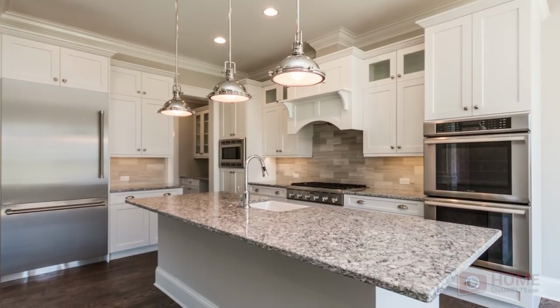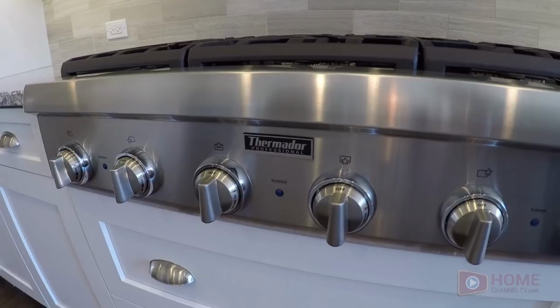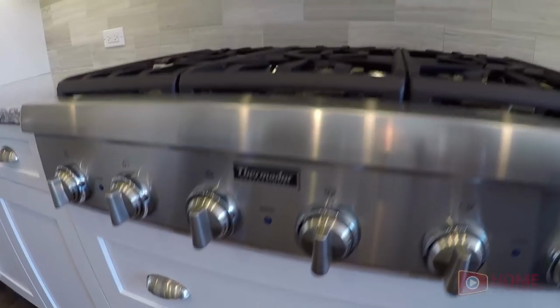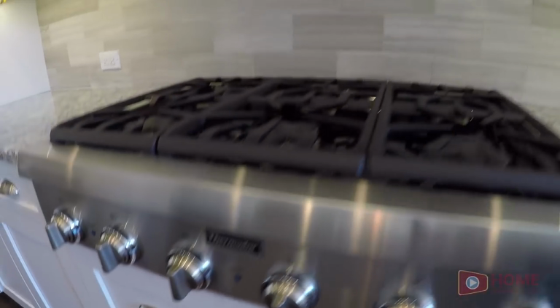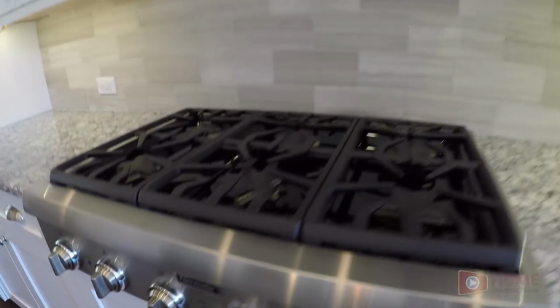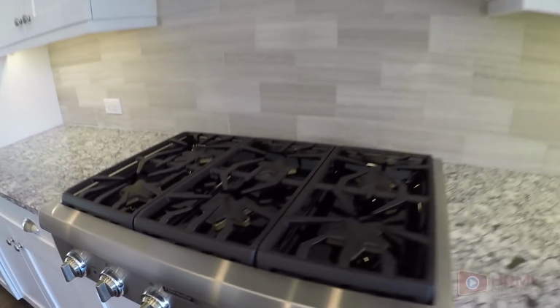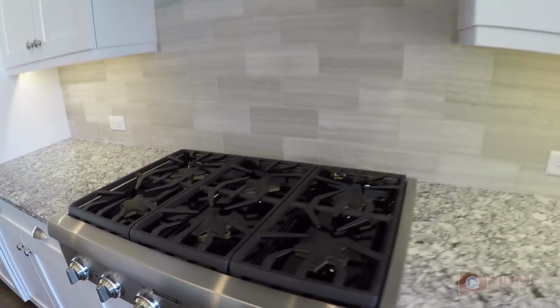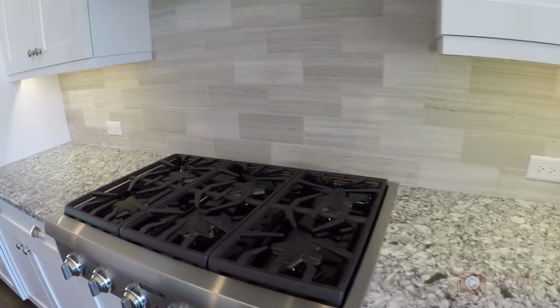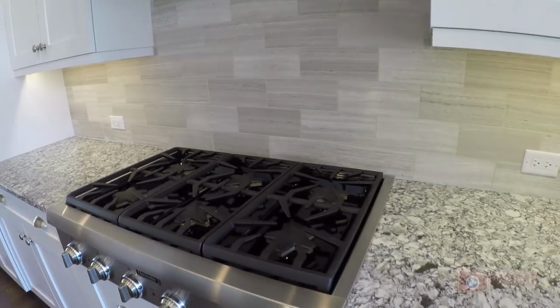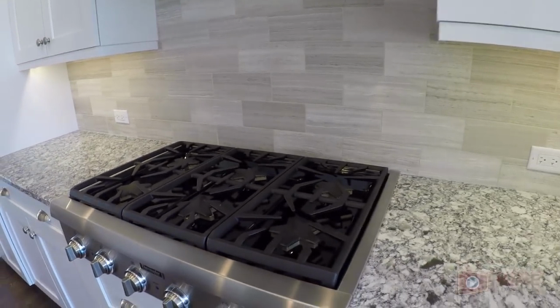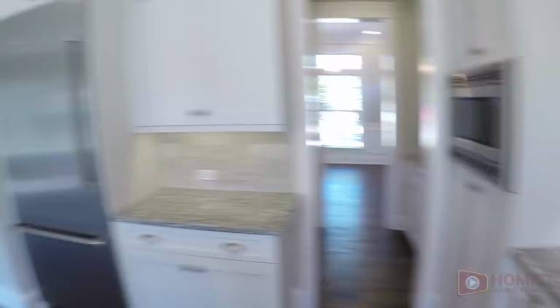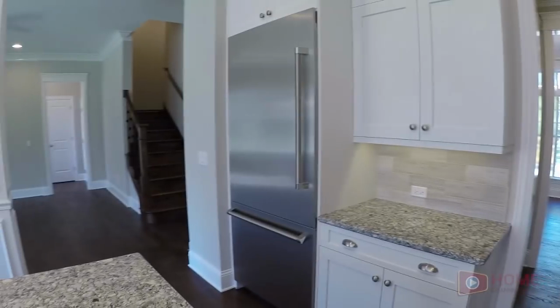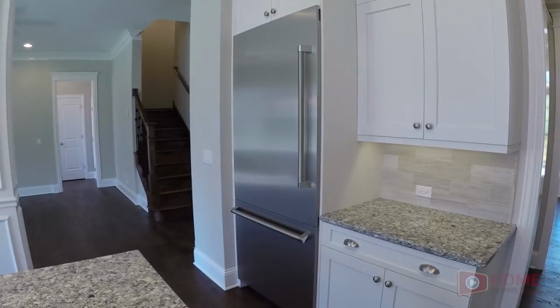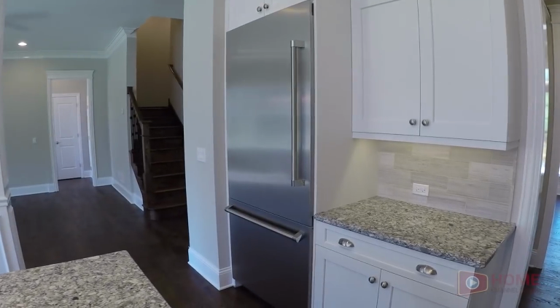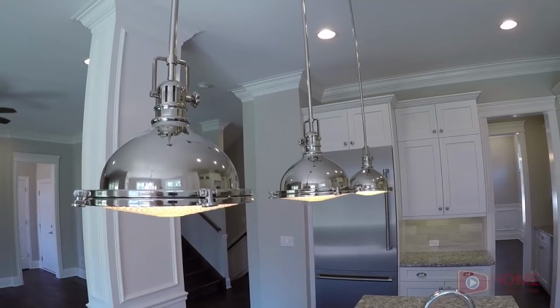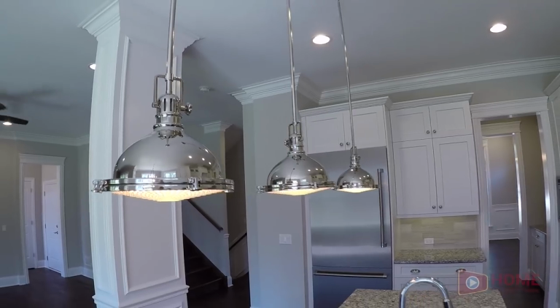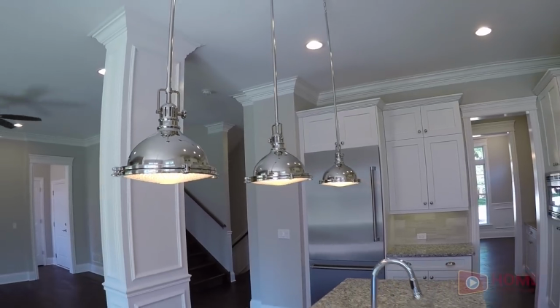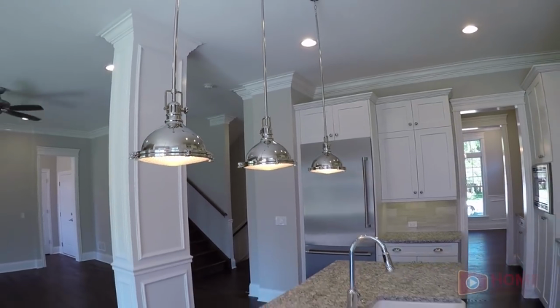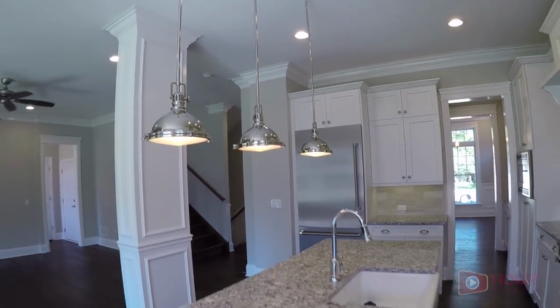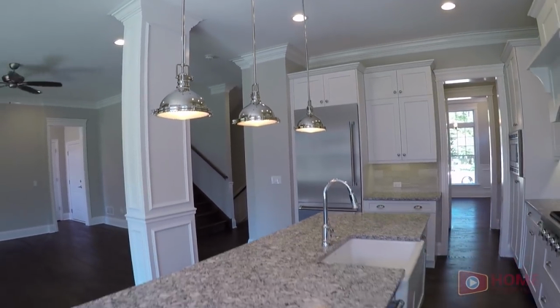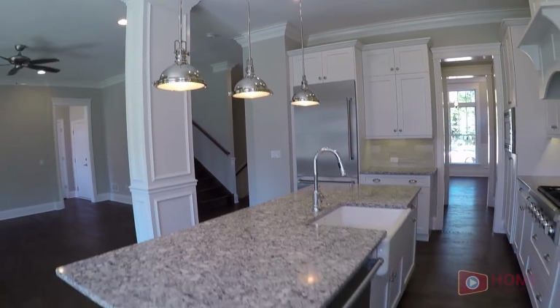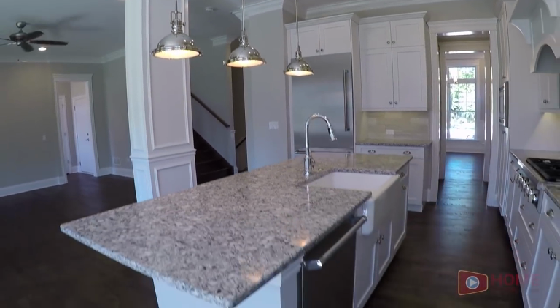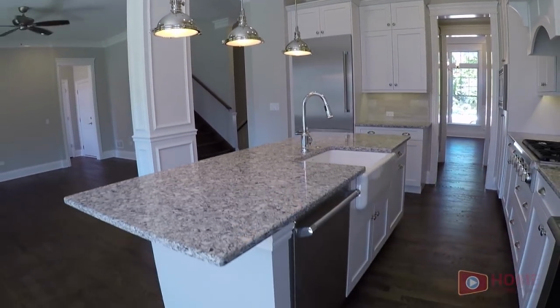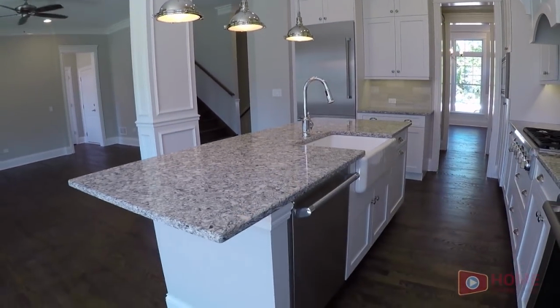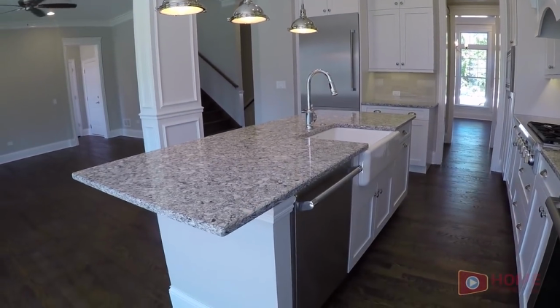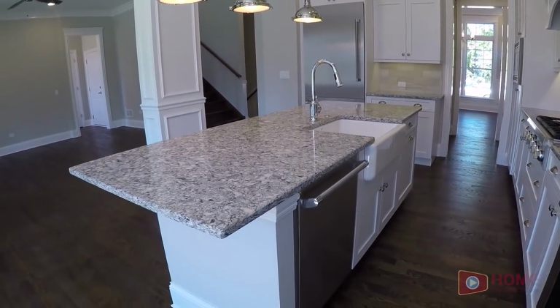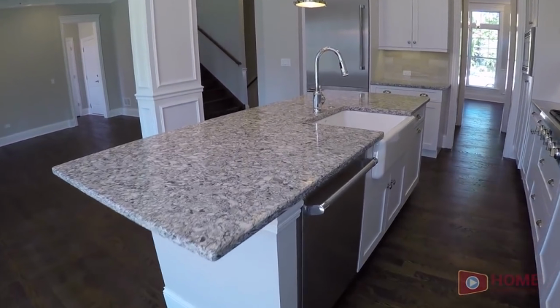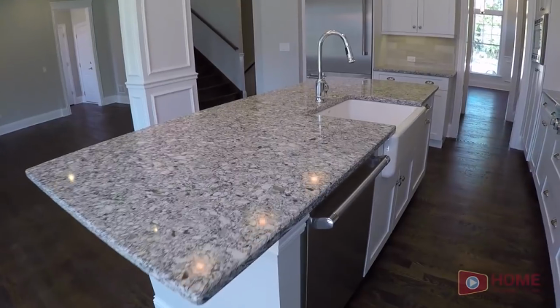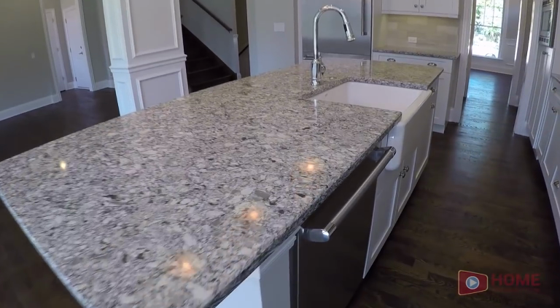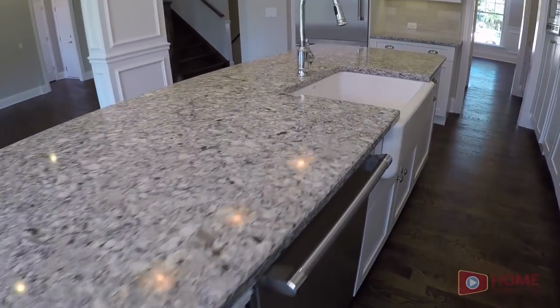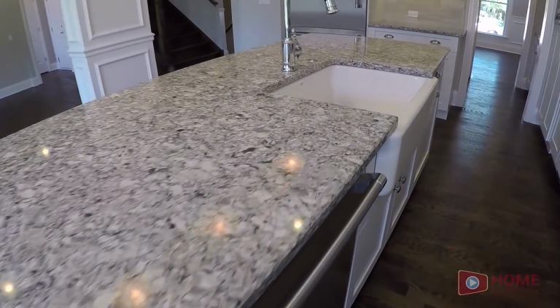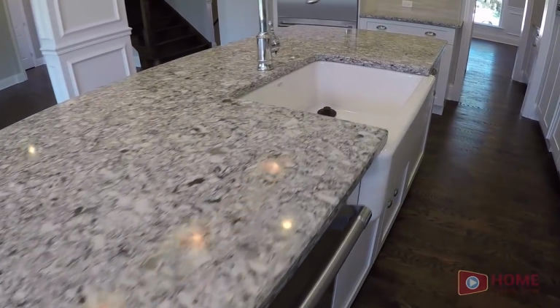This kitchen has stainless steel Thermador appliances. These are beautiful granite tops.